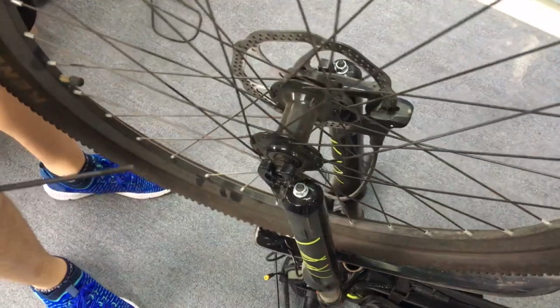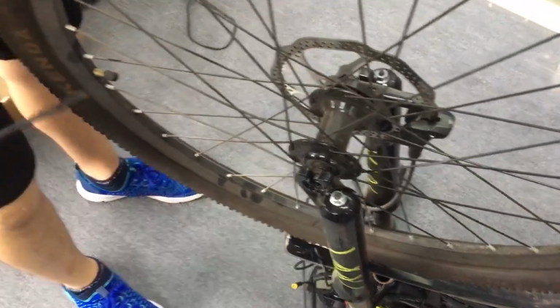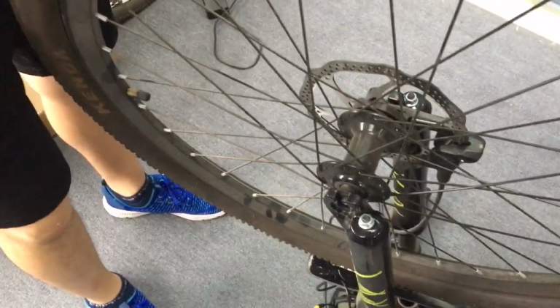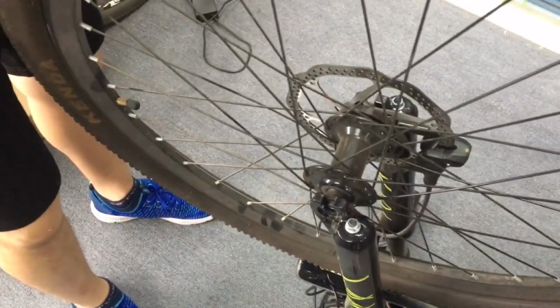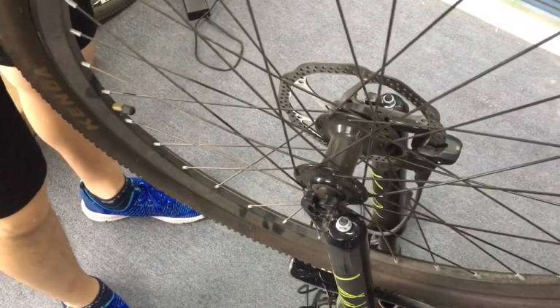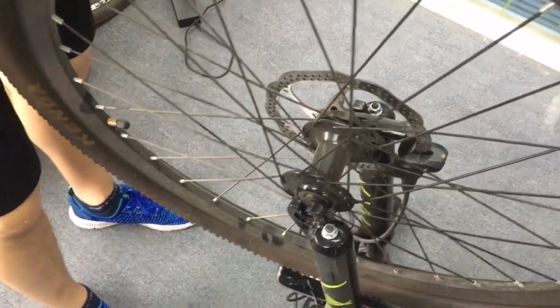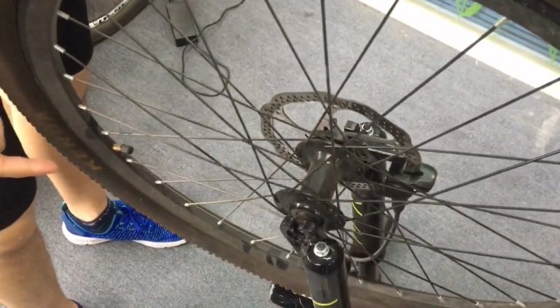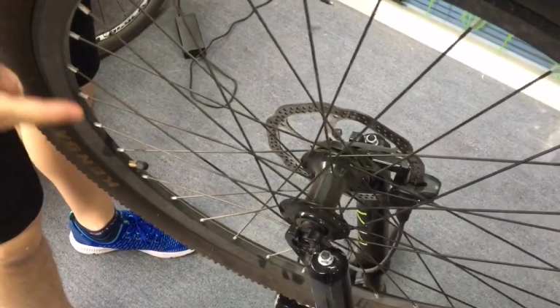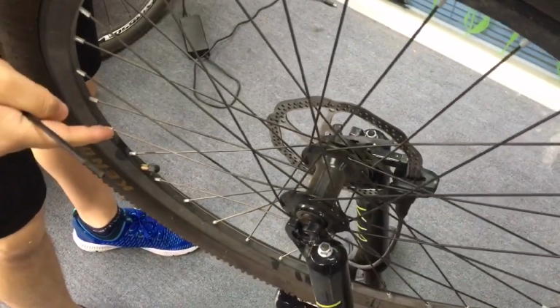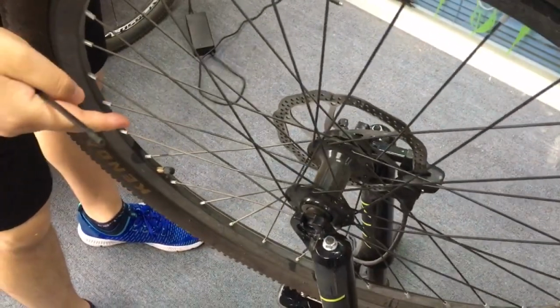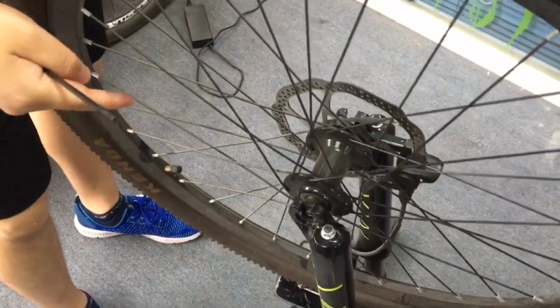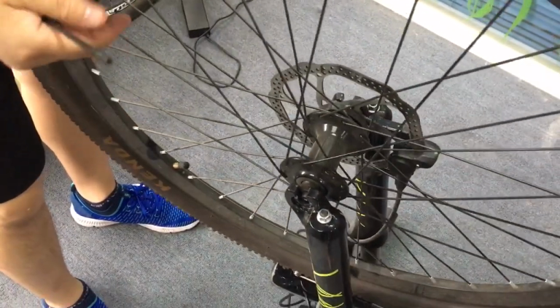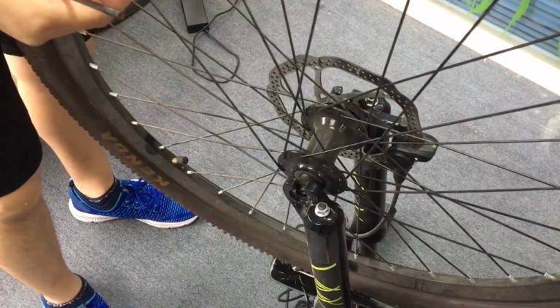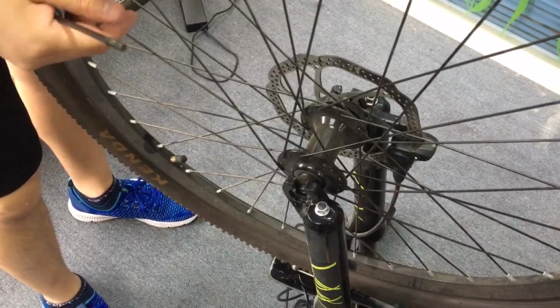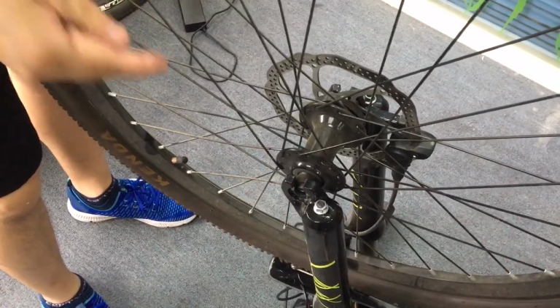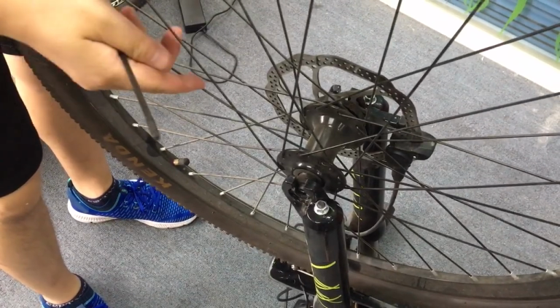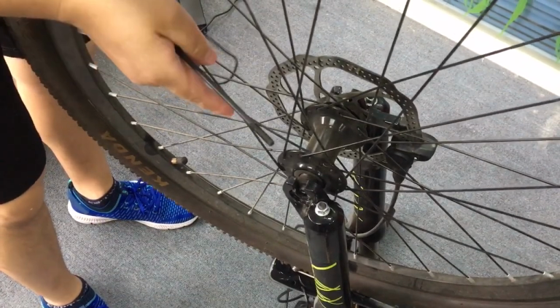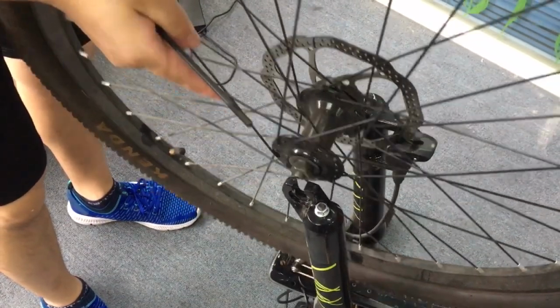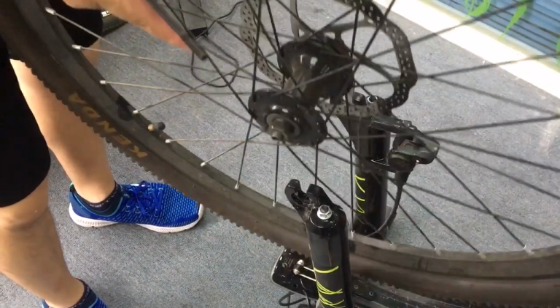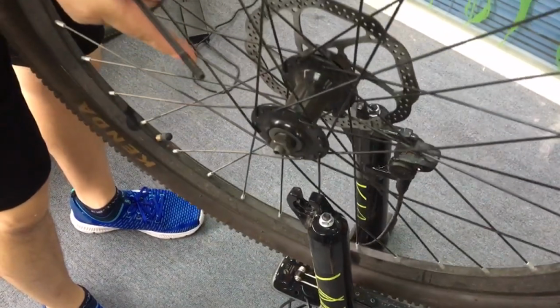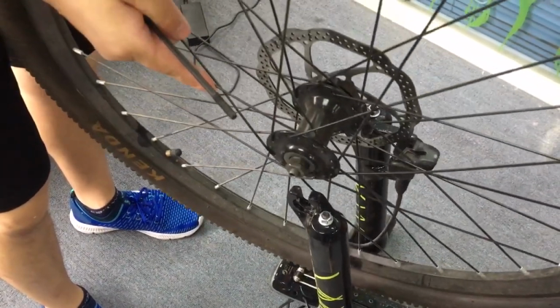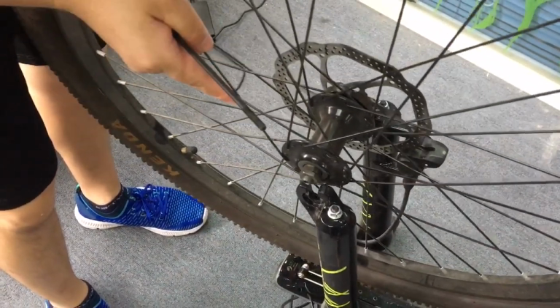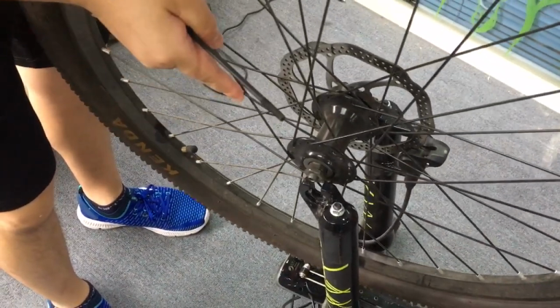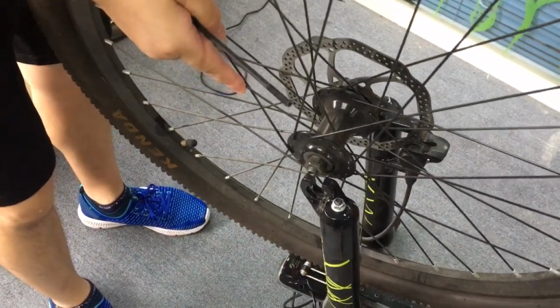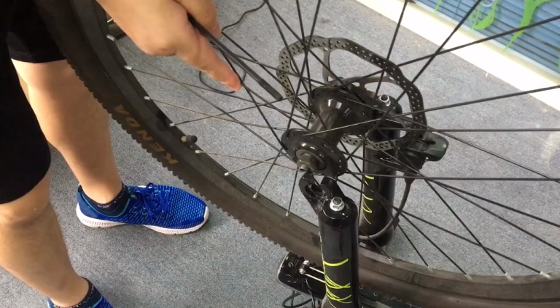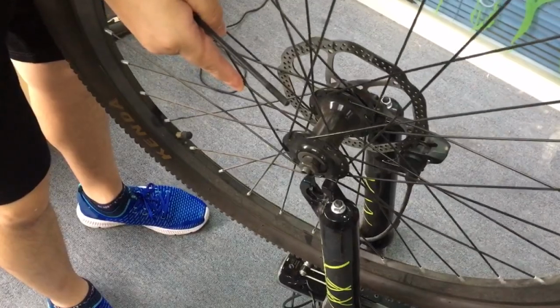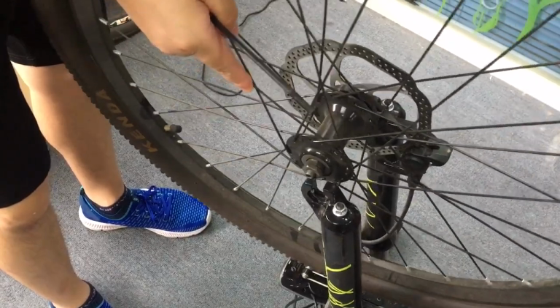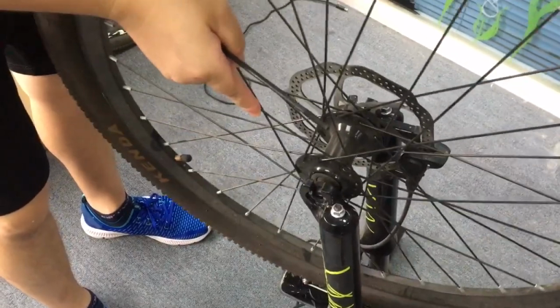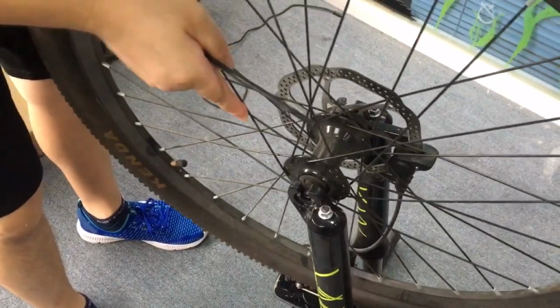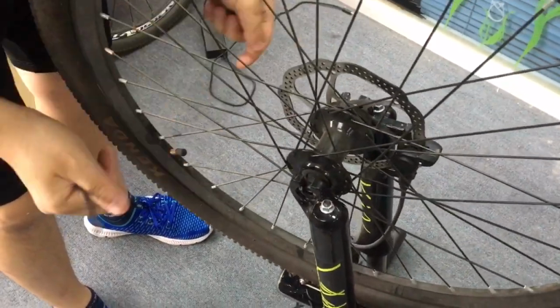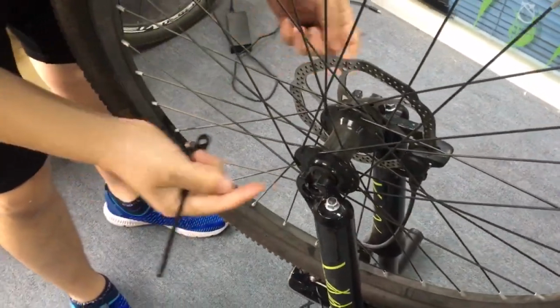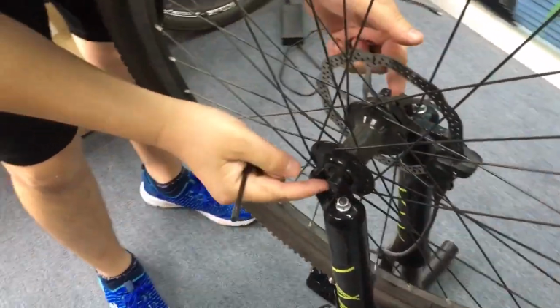It's me Terry. I will show you how to assemble the front wheel. When you get the bike, you will see this is the front wheel and I put it up here to the front fork, and you will see...